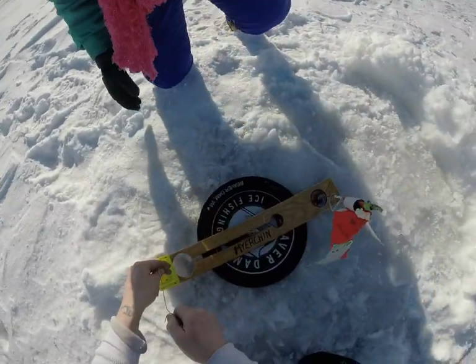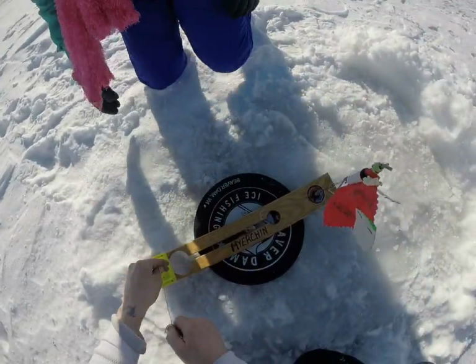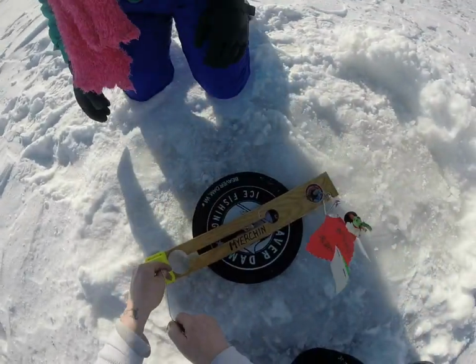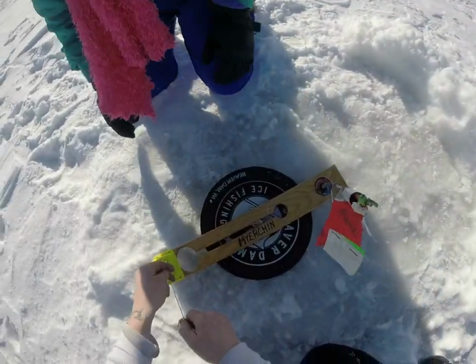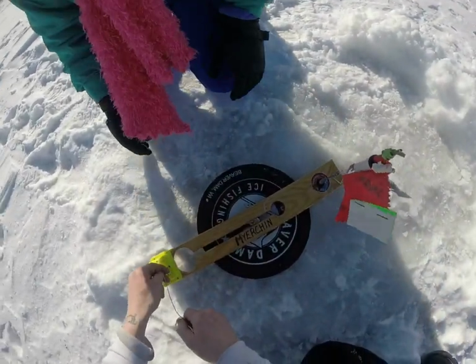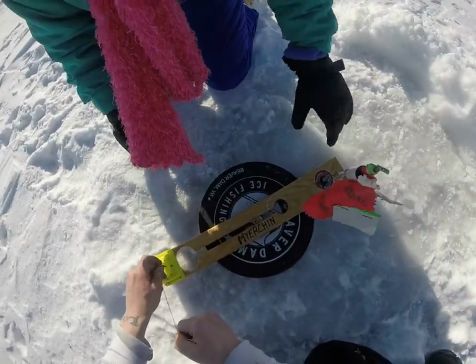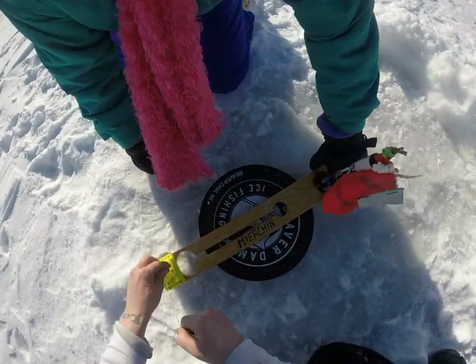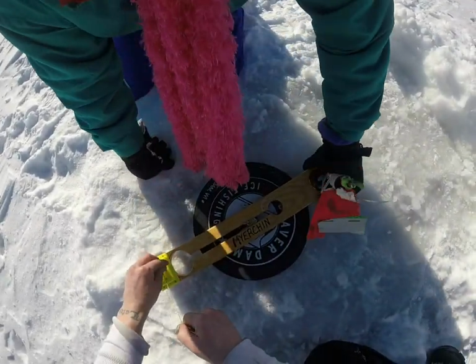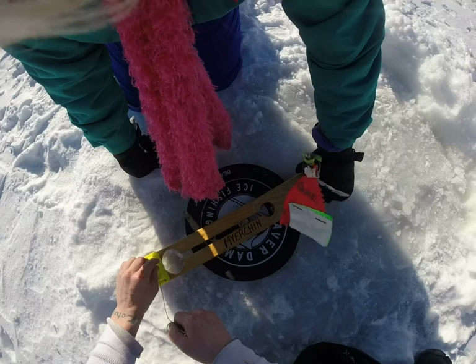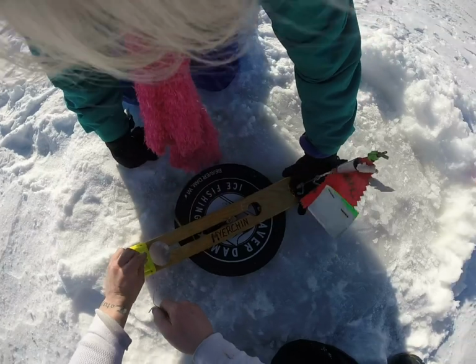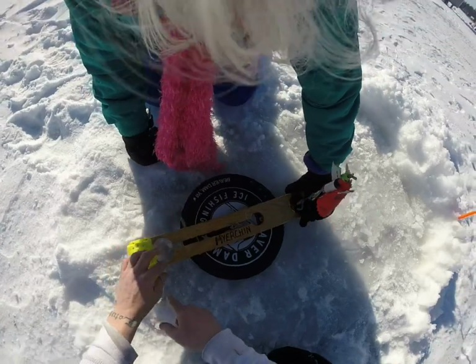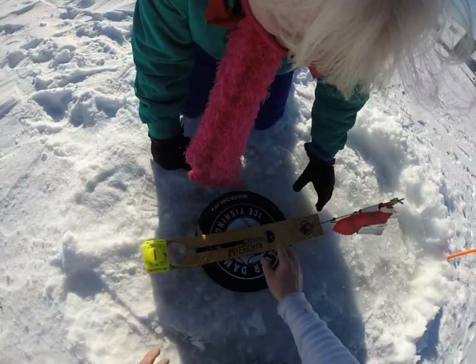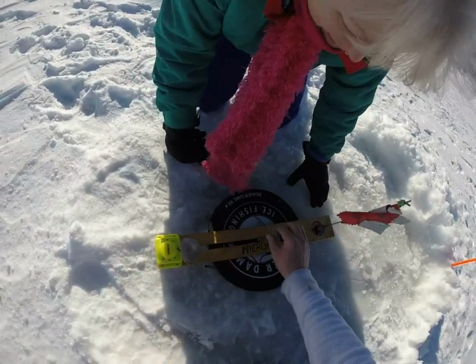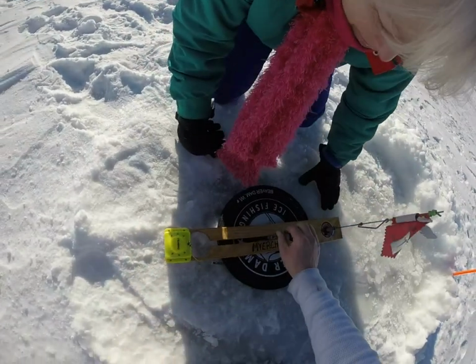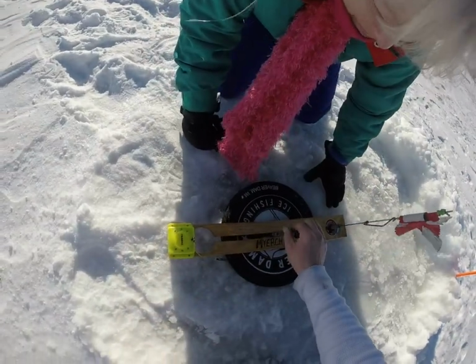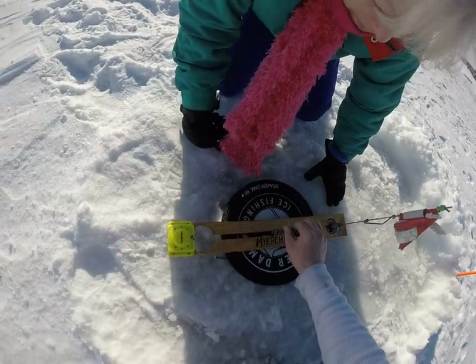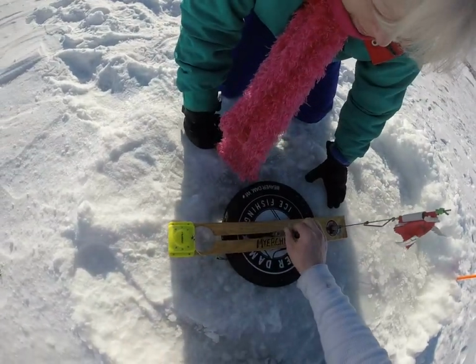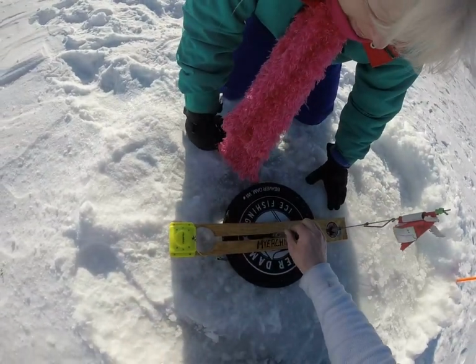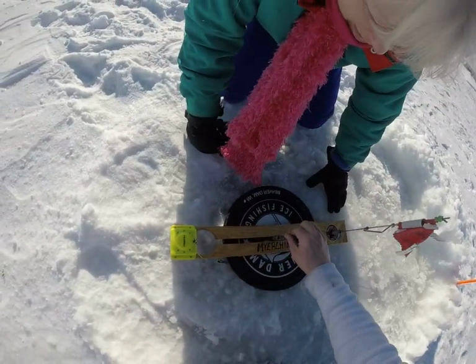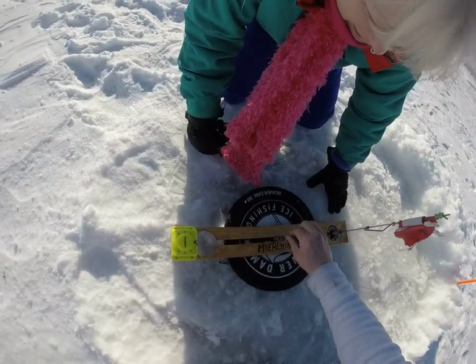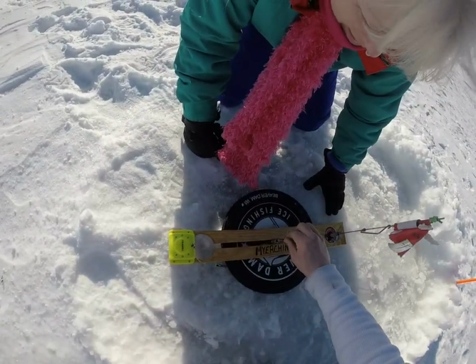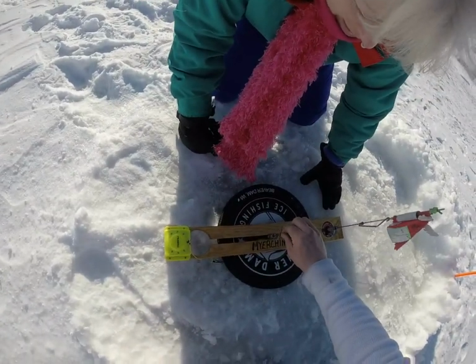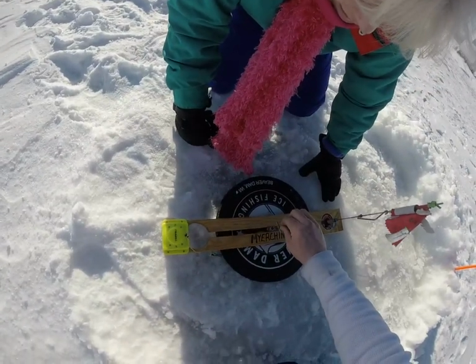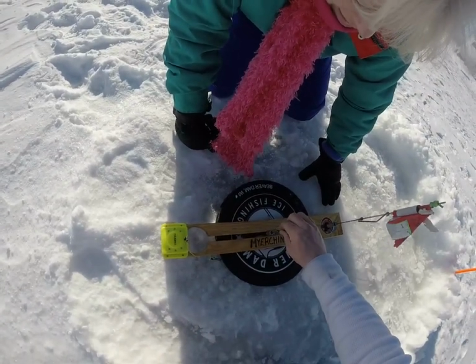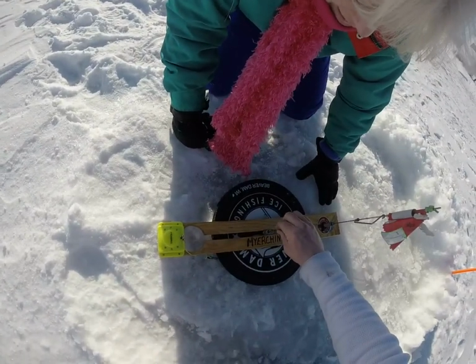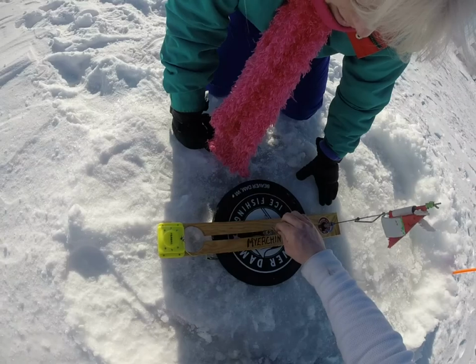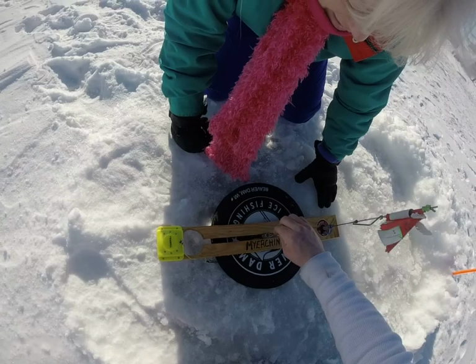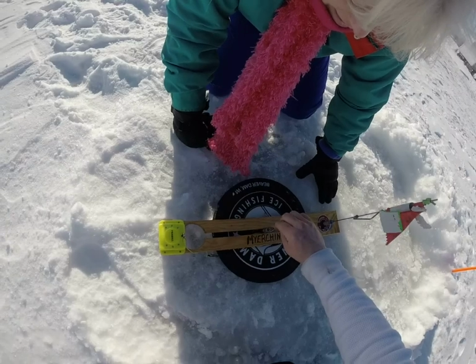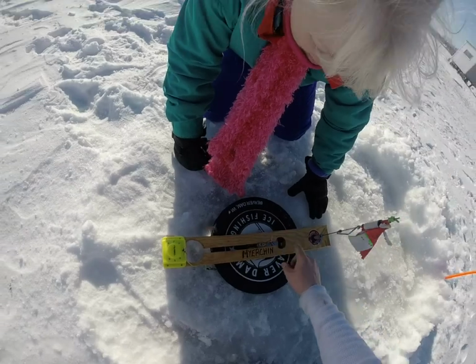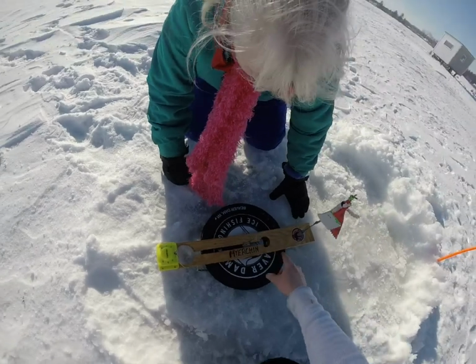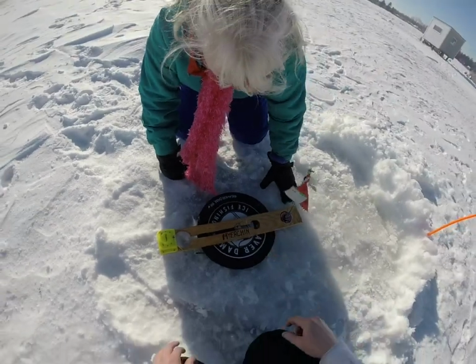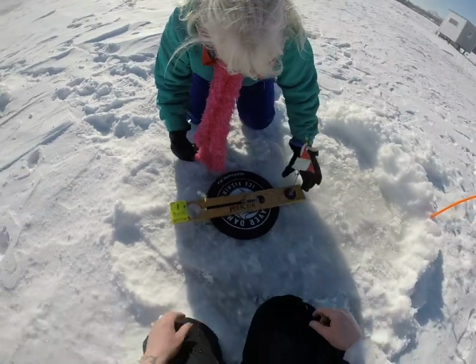Alright, so grab the tip up. First of all, watch — if you spin this to the left, that's going to let line out. That way we don't disturb the line. Now you can grab the tip up.